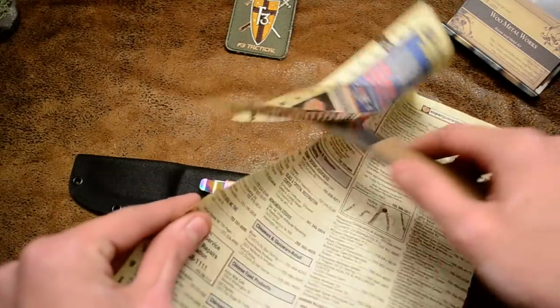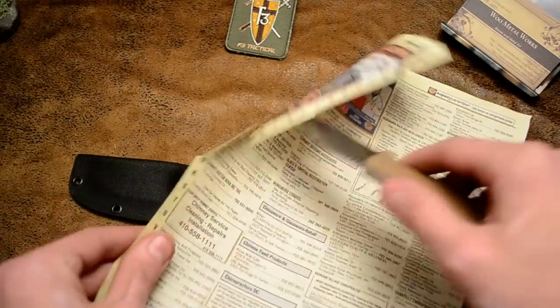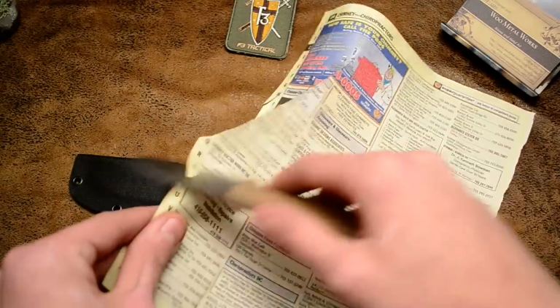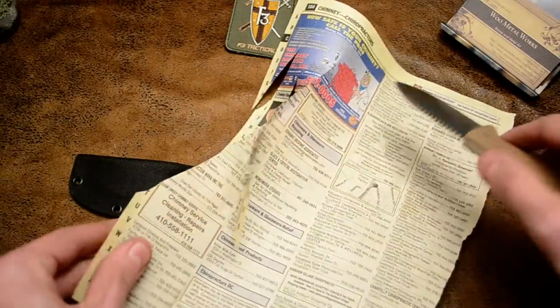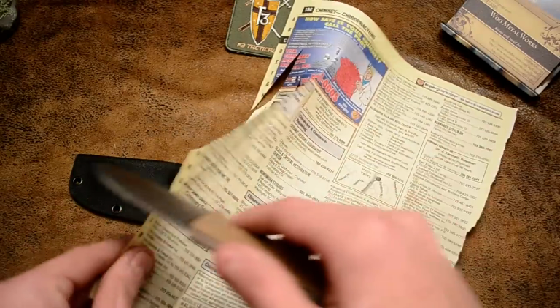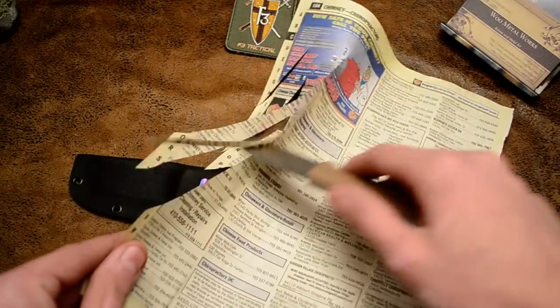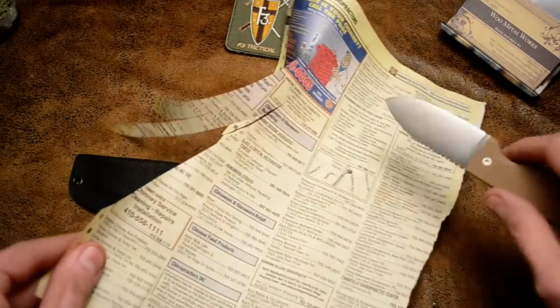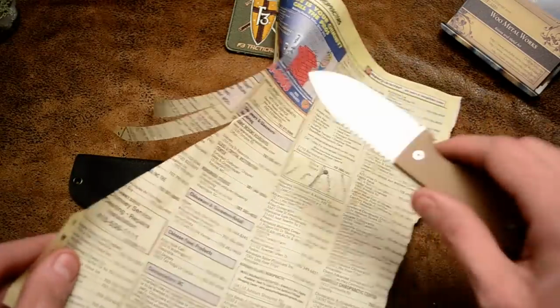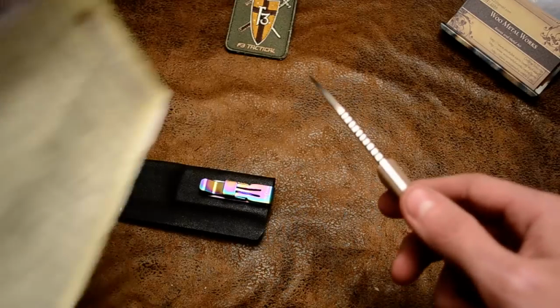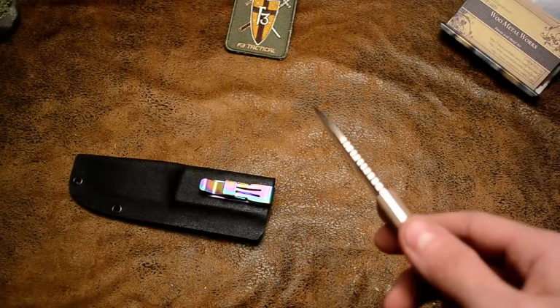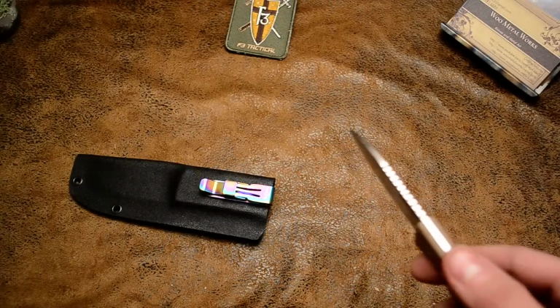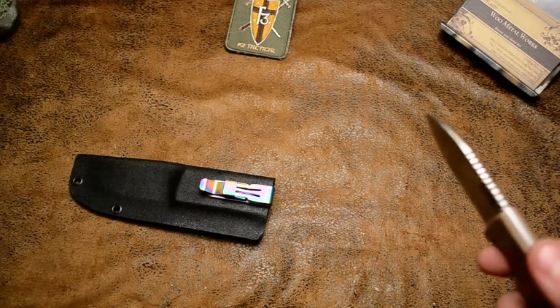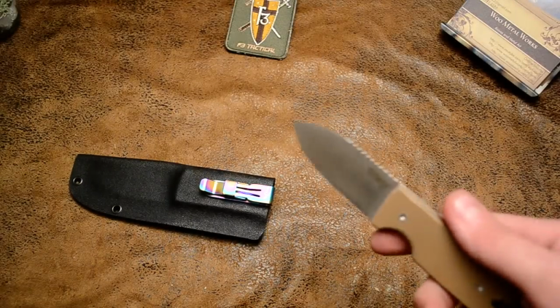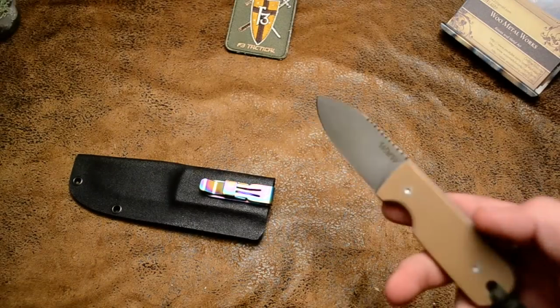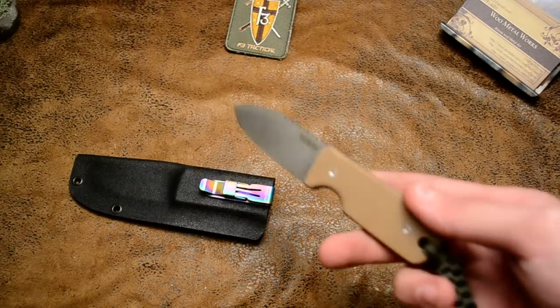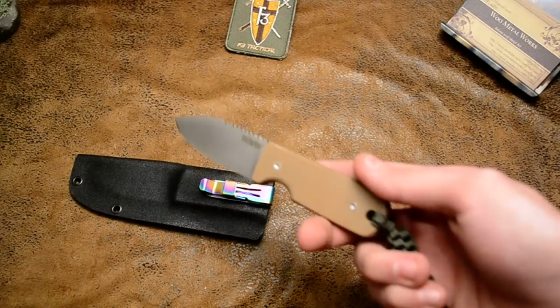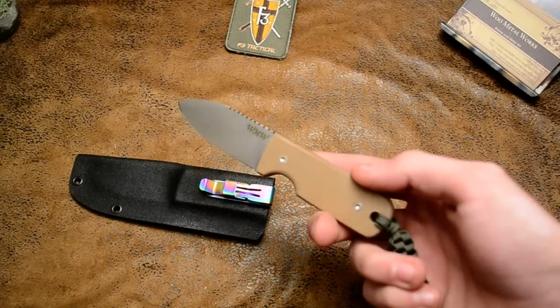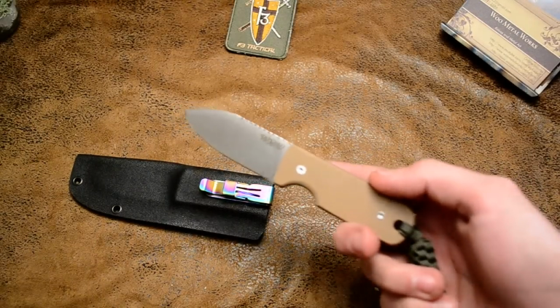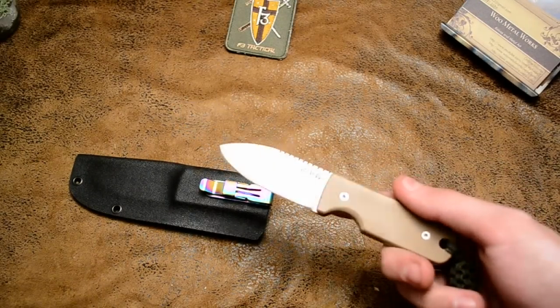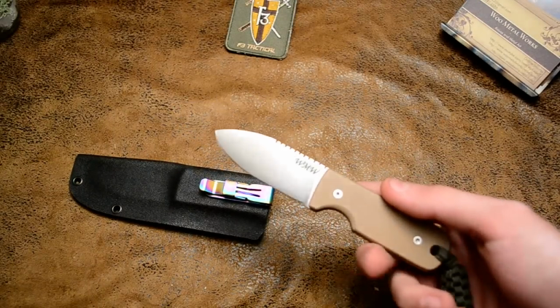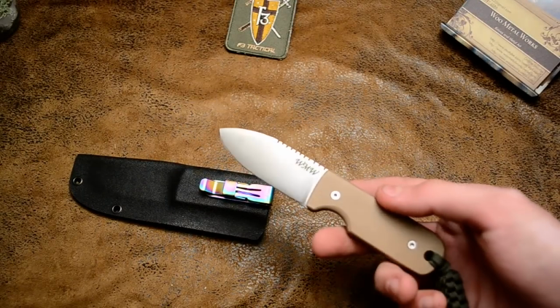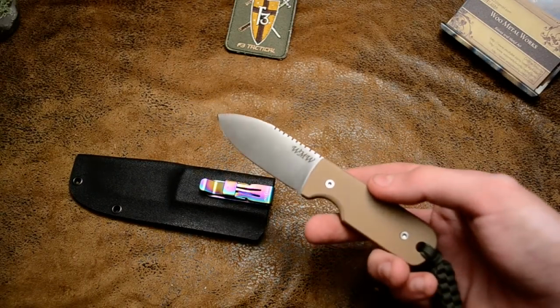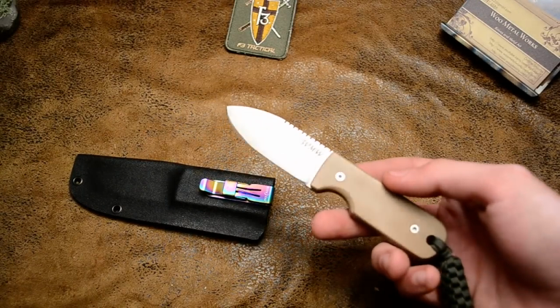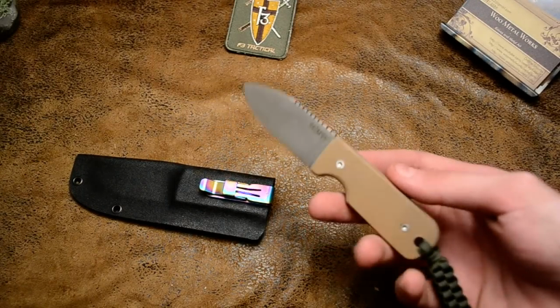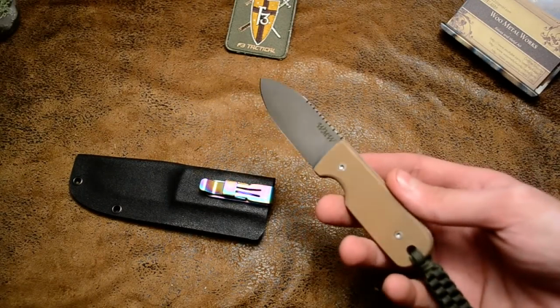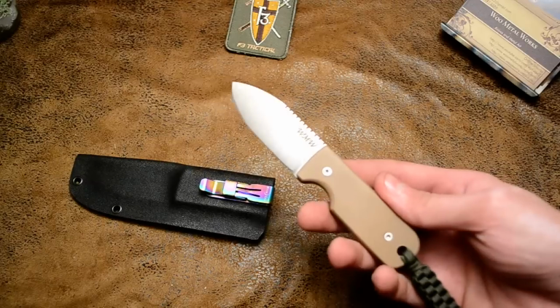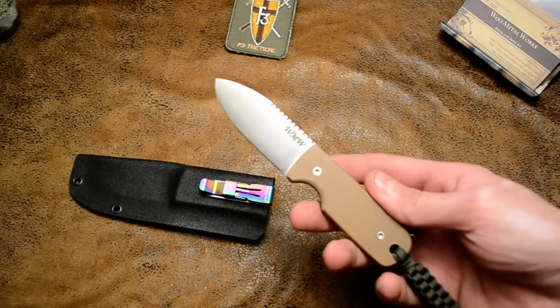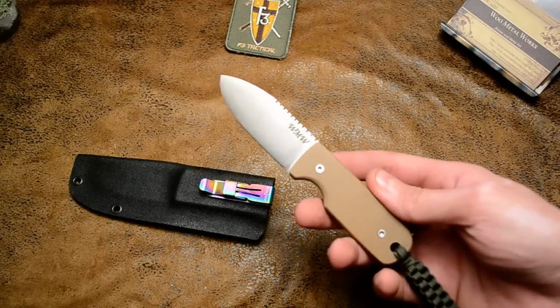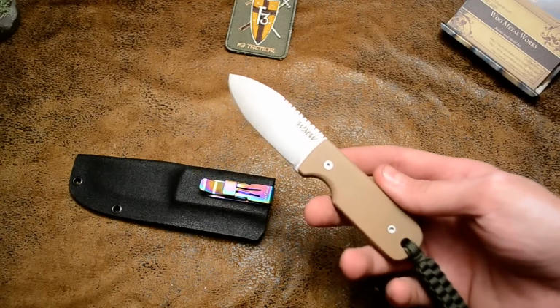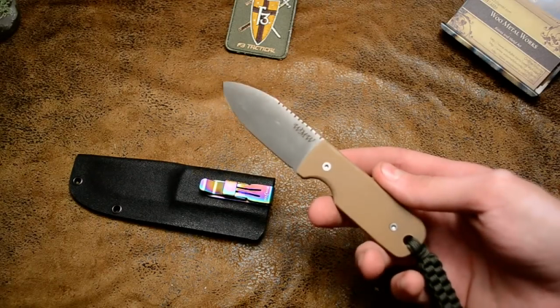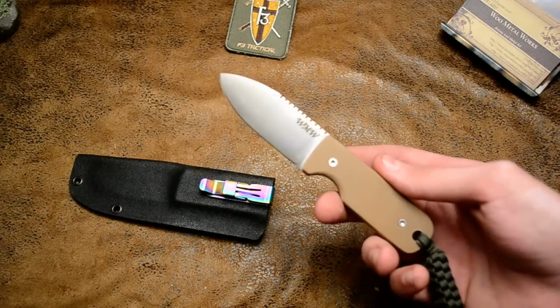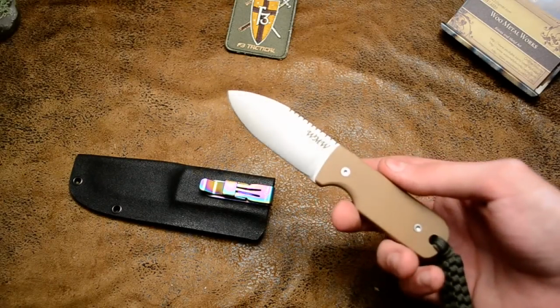Of course, sharp. This is going to be $100 shipped inside the US, and $125 international.